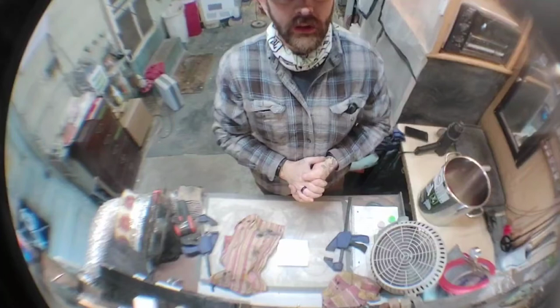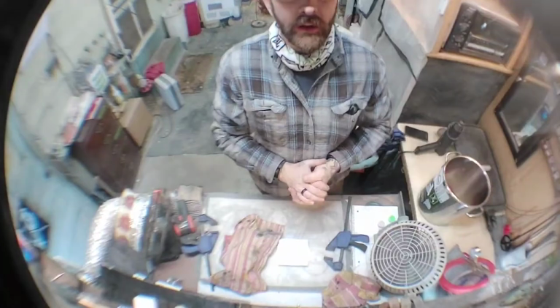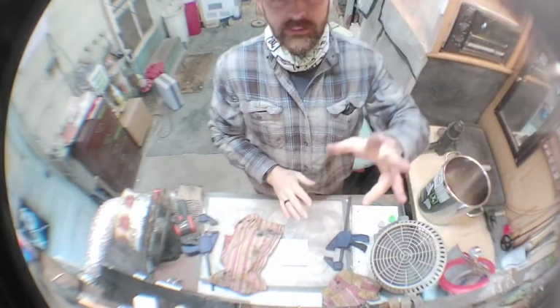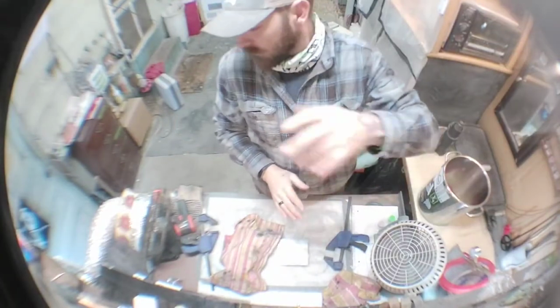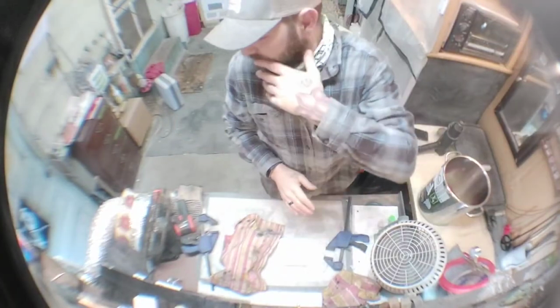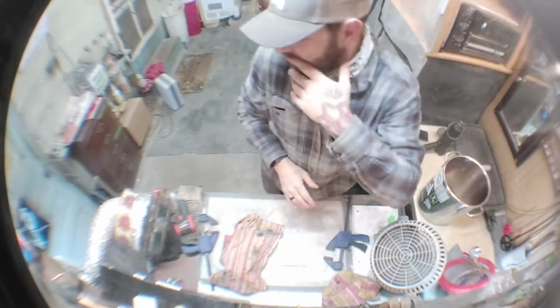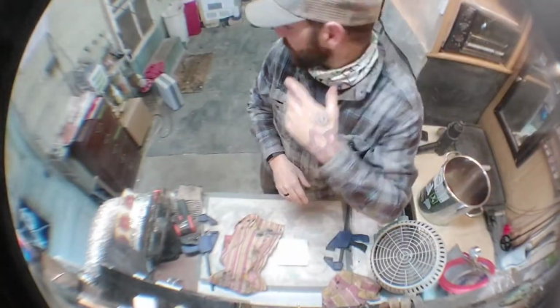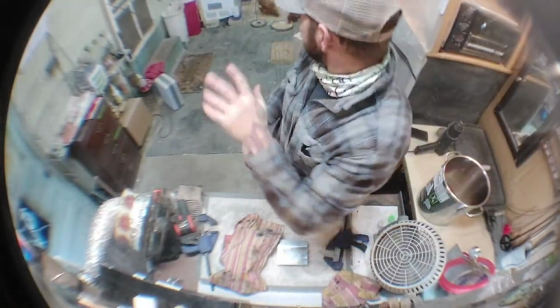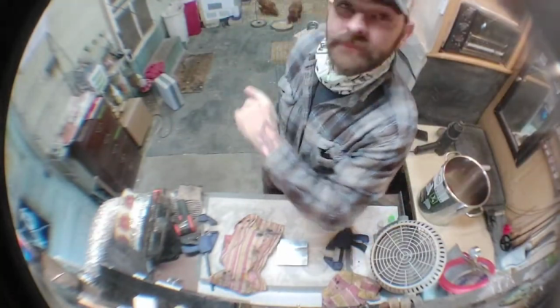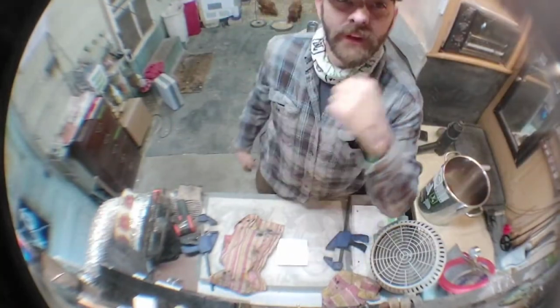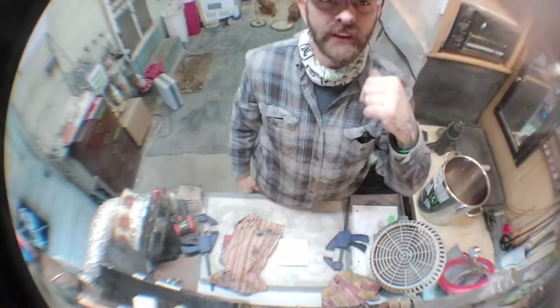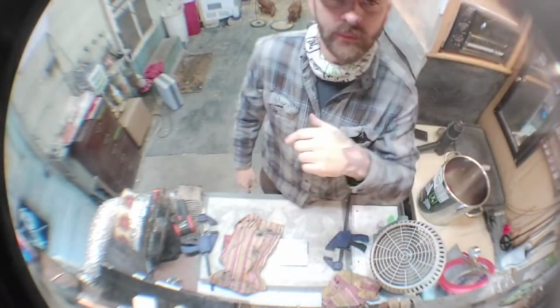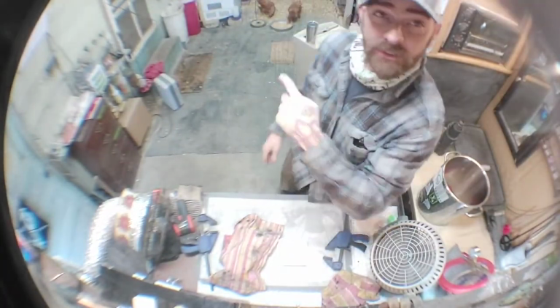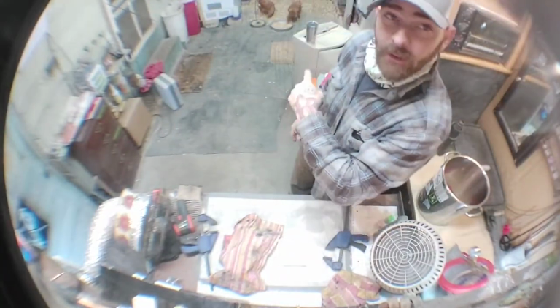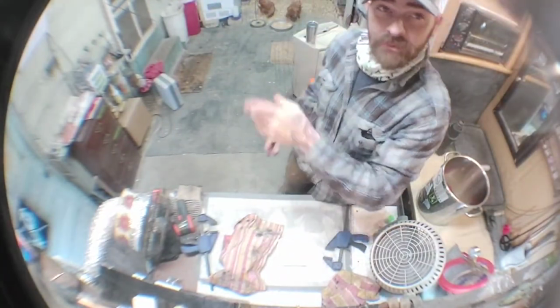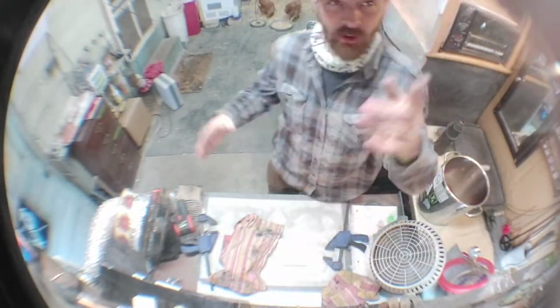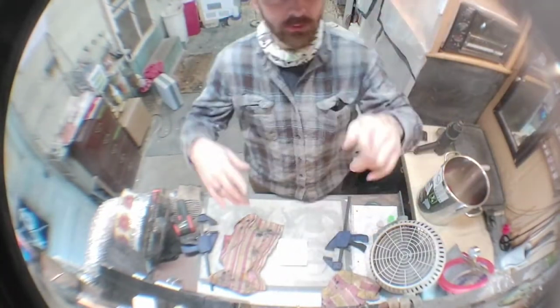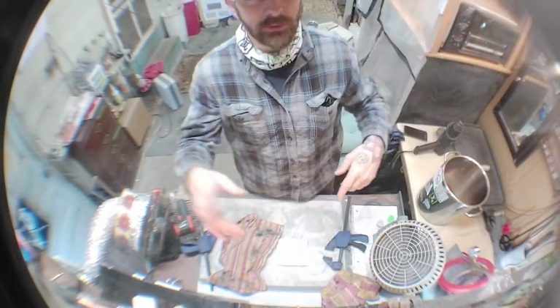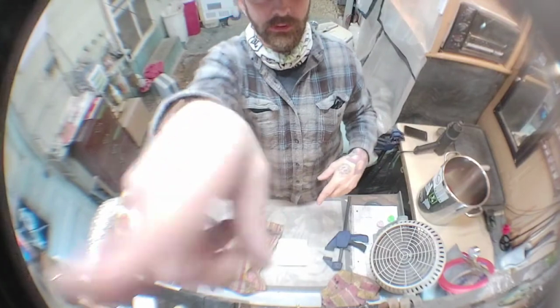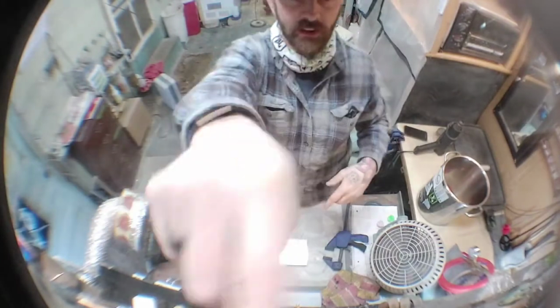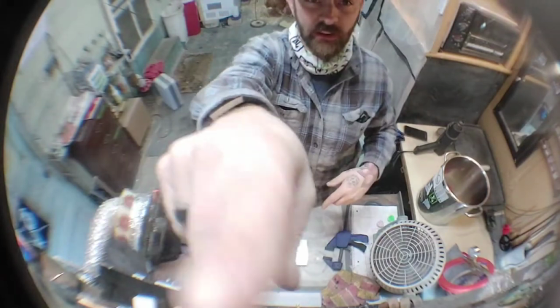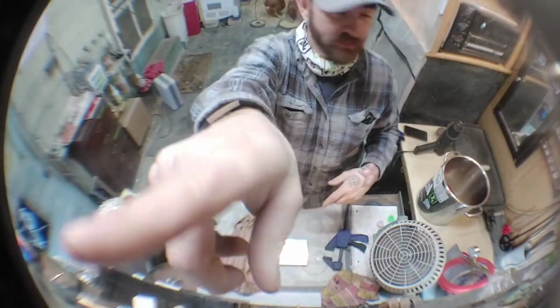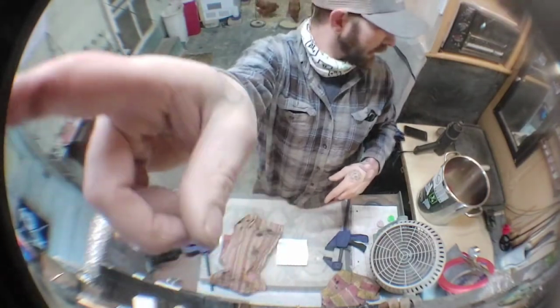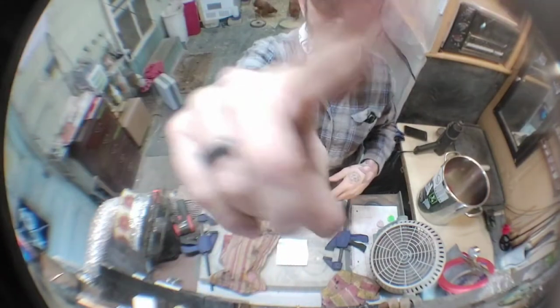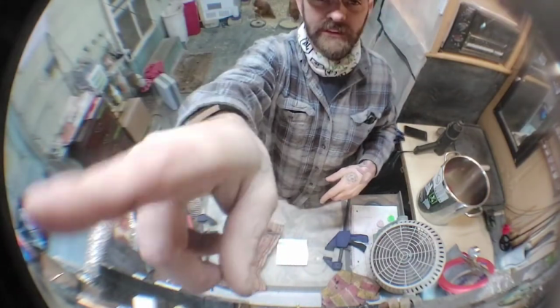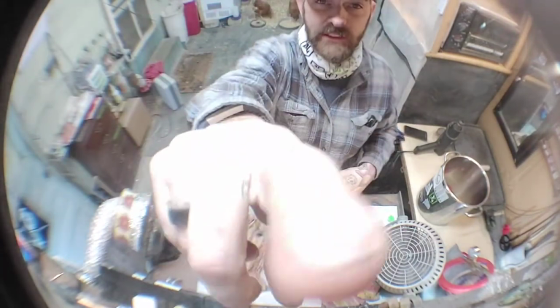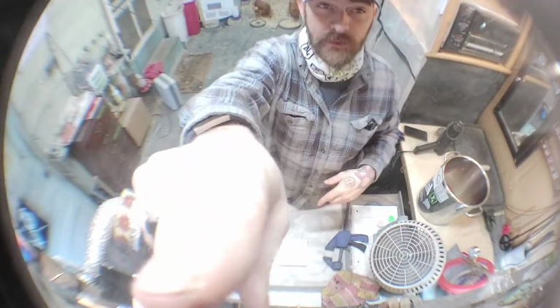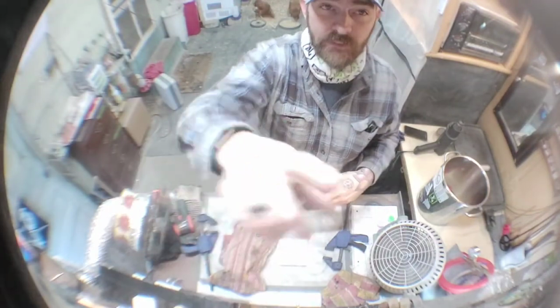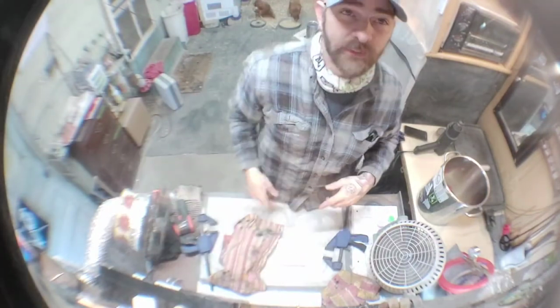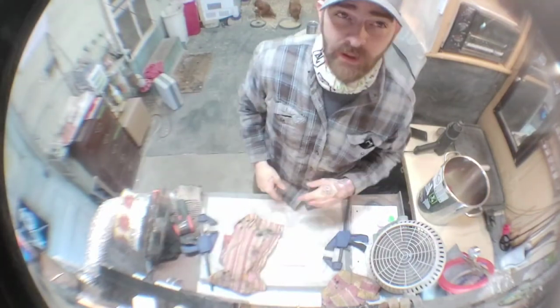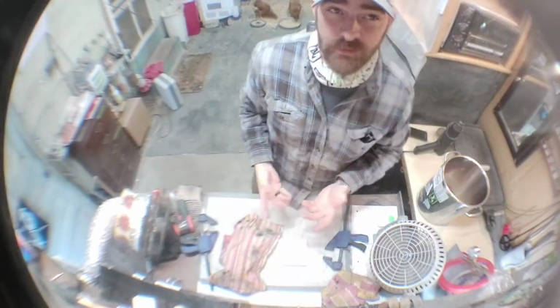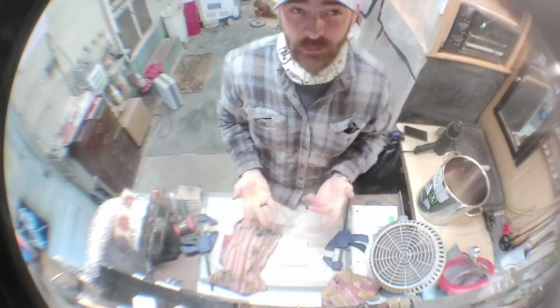Hey guys, how's everybody doing? I've got a small shop, so we've reverted to how every skate tape you've ever seen from the 90s was filmed. It doesn't look fisheye anyway.